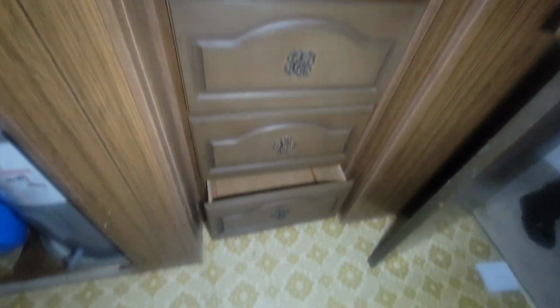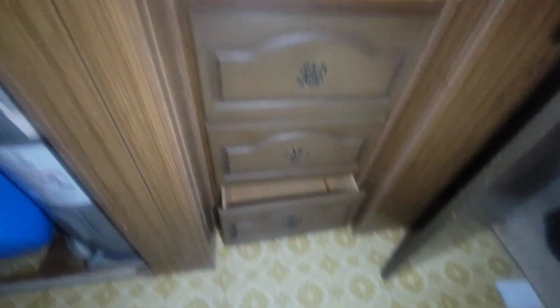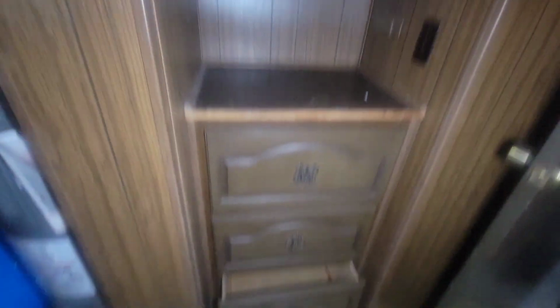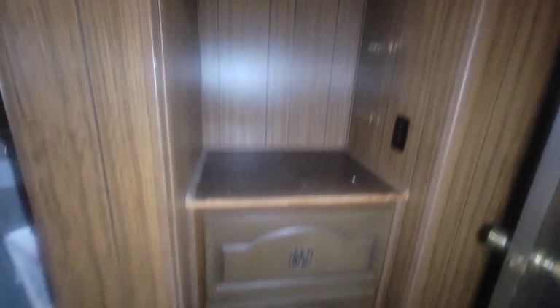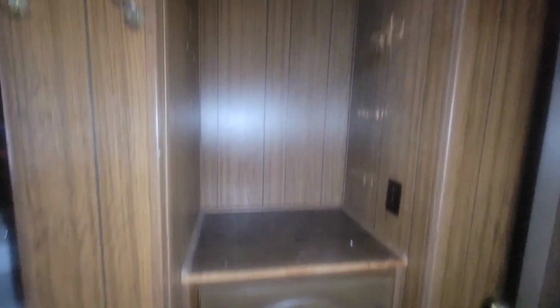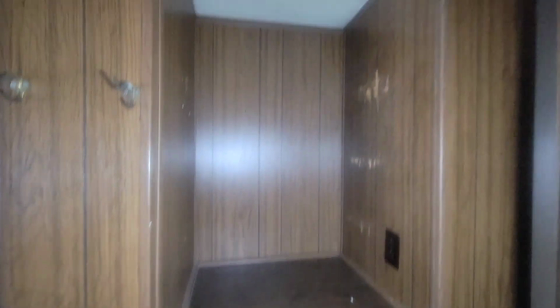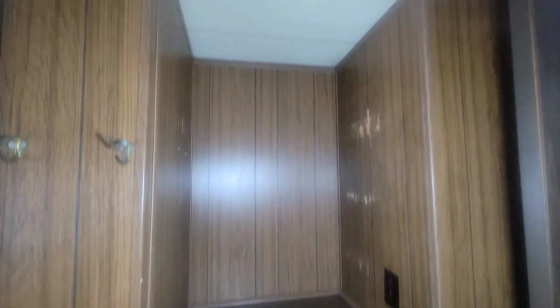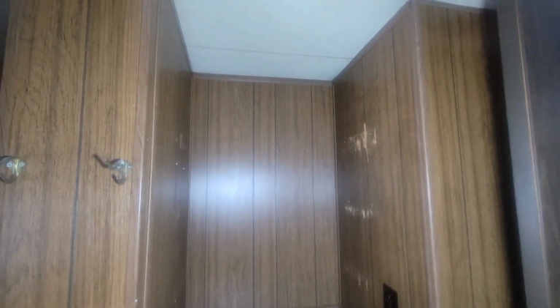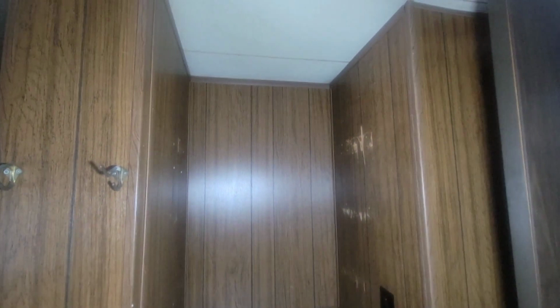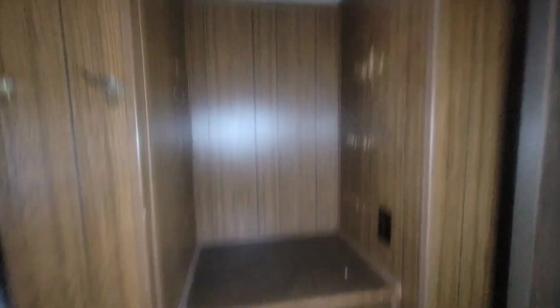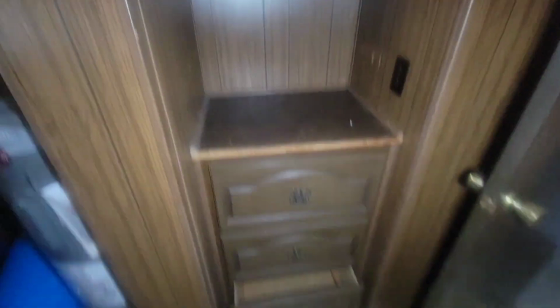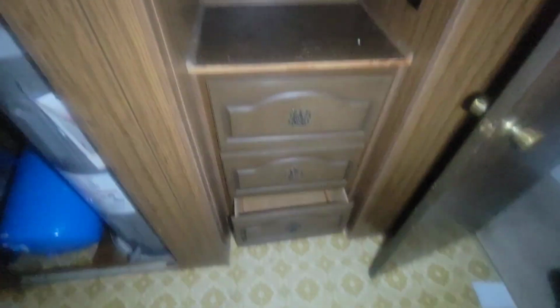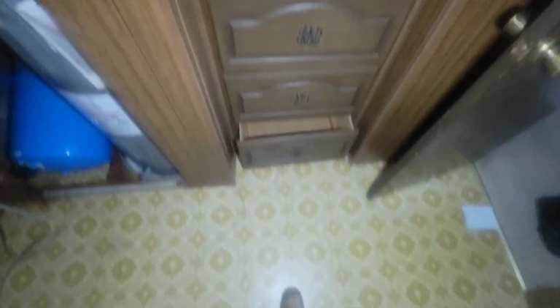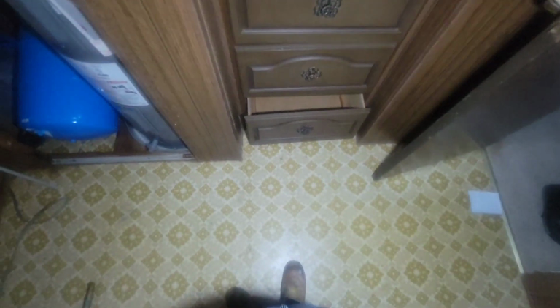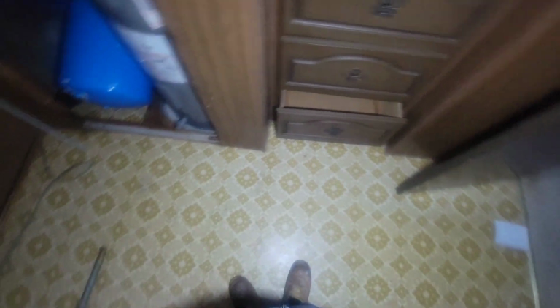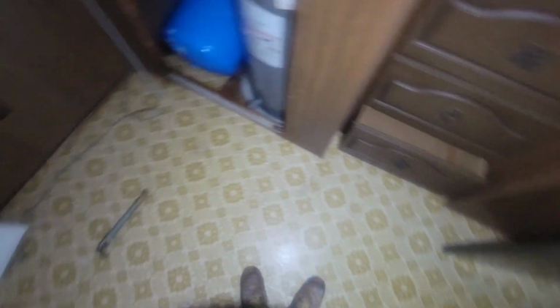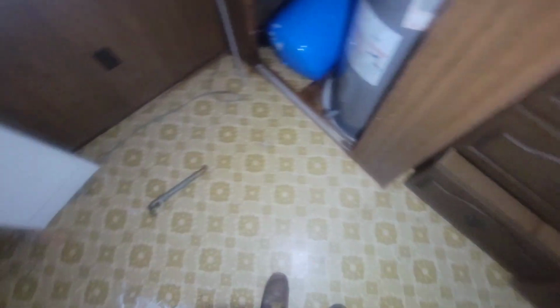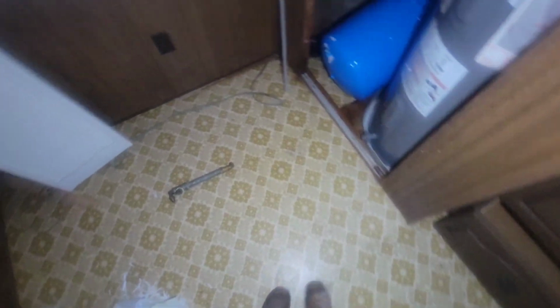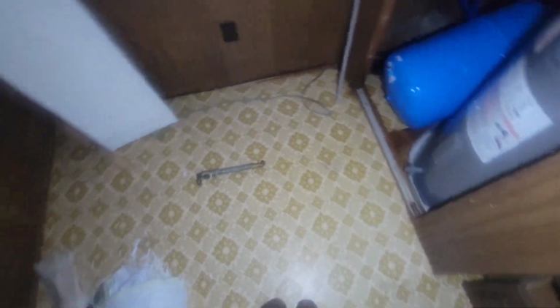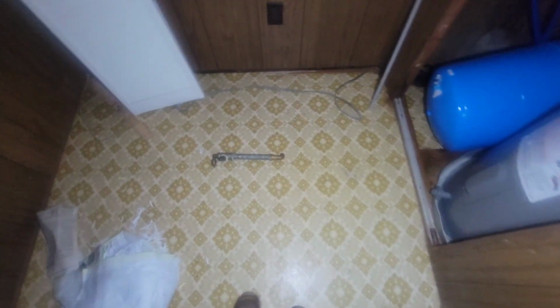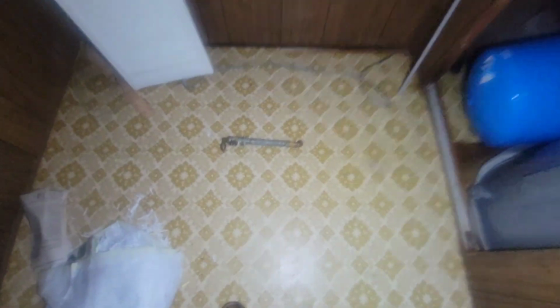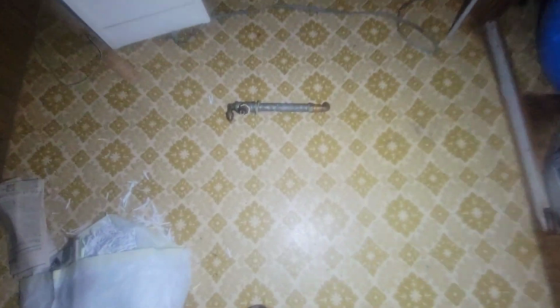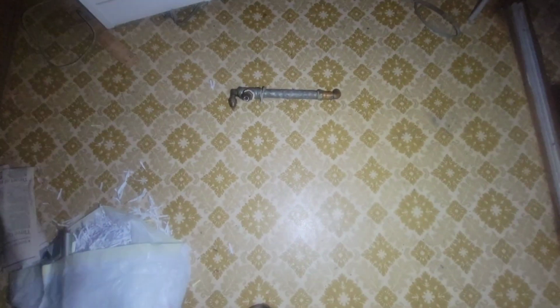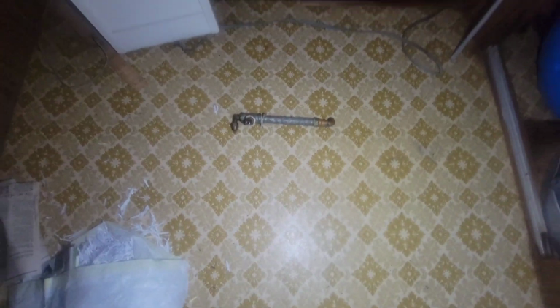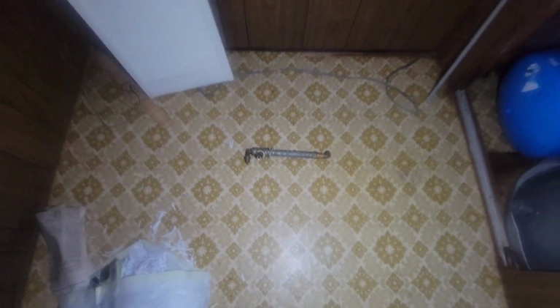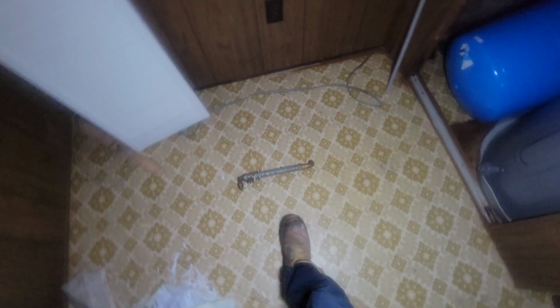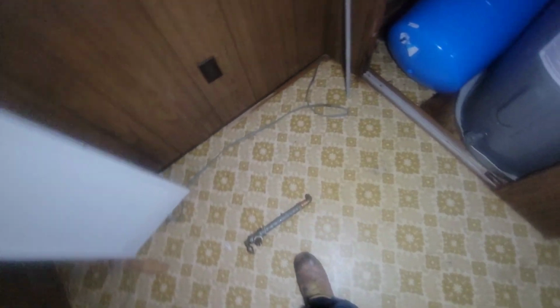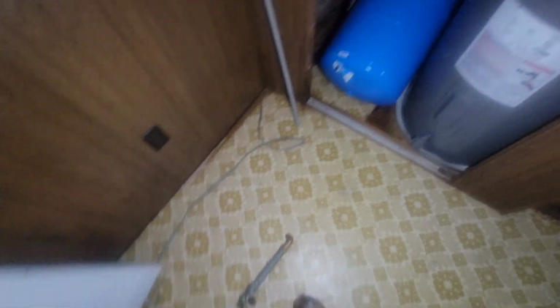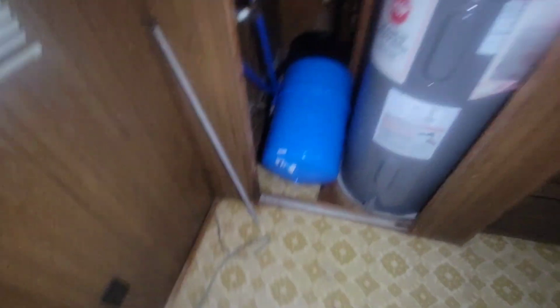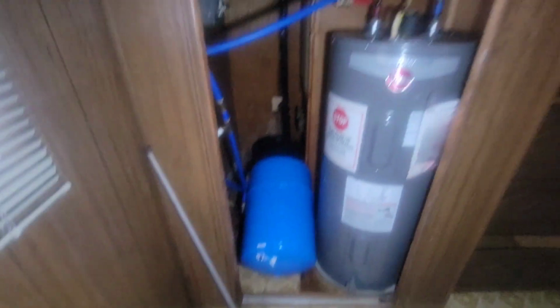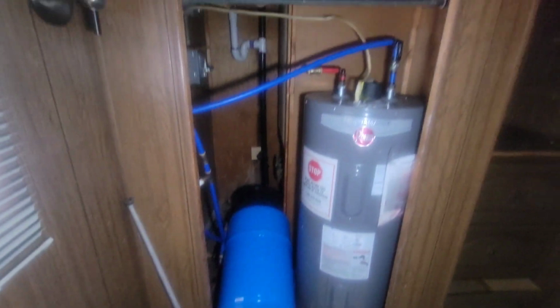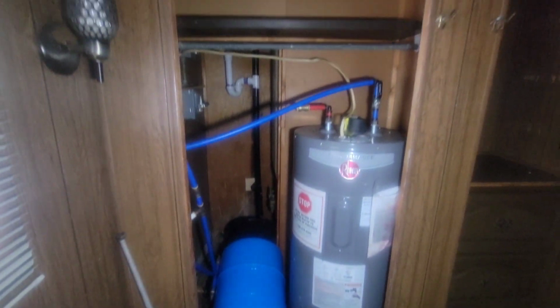Some shelving built into the wall right here, some vintage flooring — I would say this is from the 60s or 70s. Hot water heater in here.